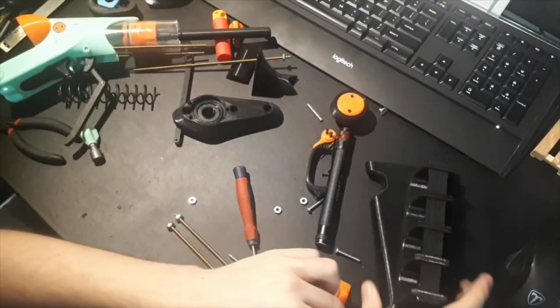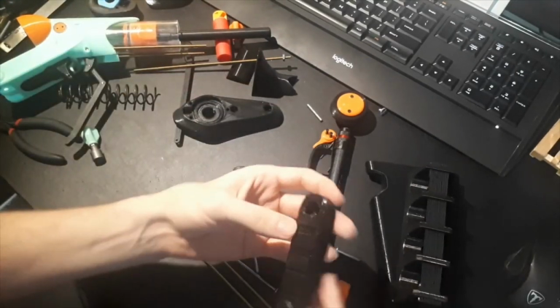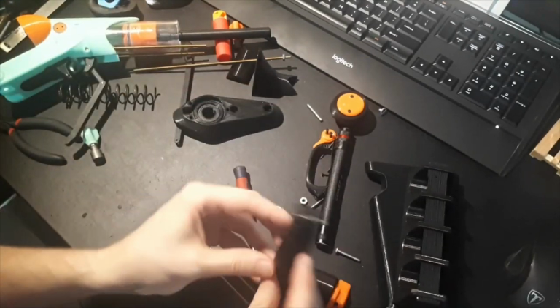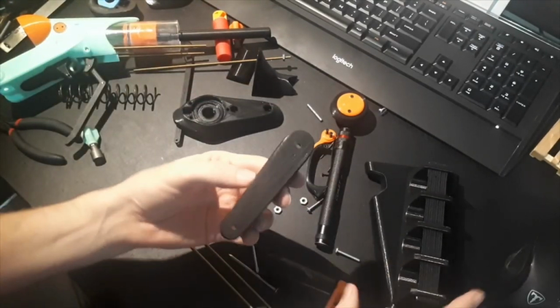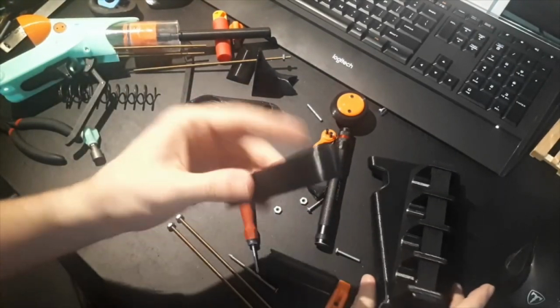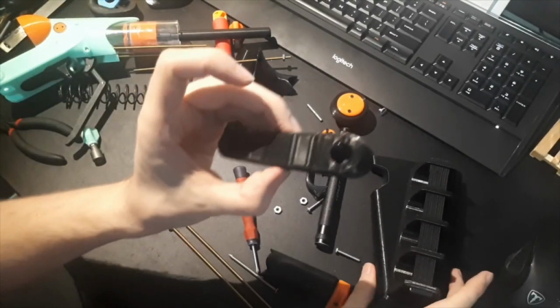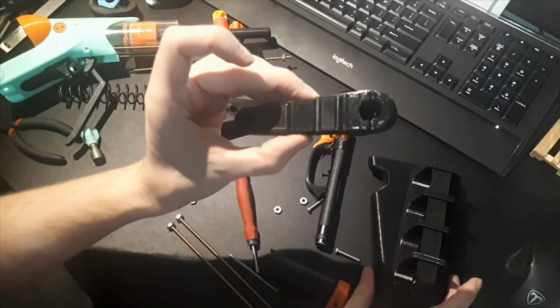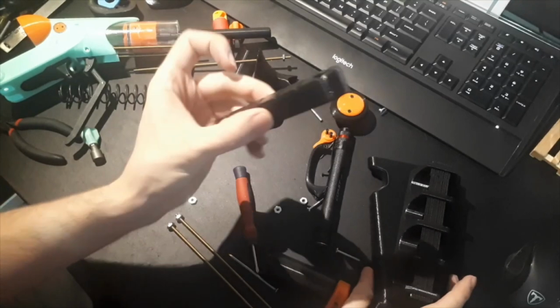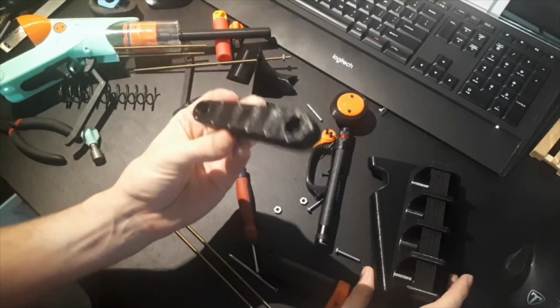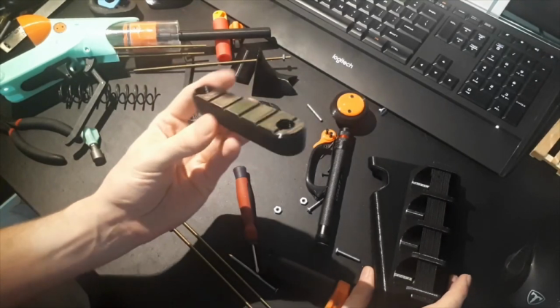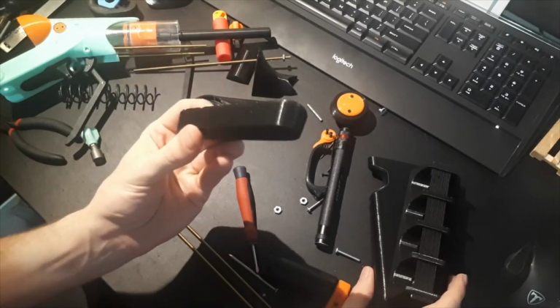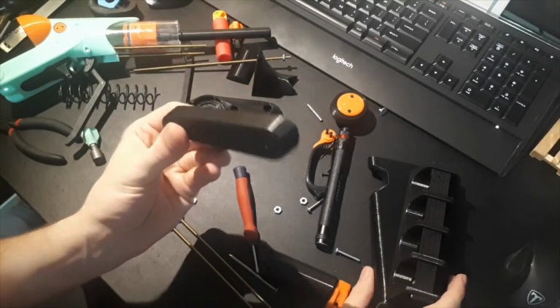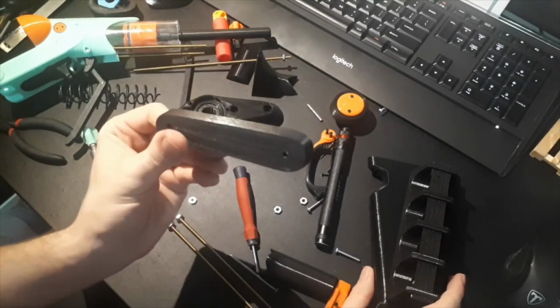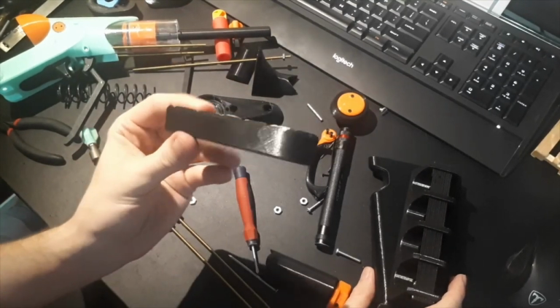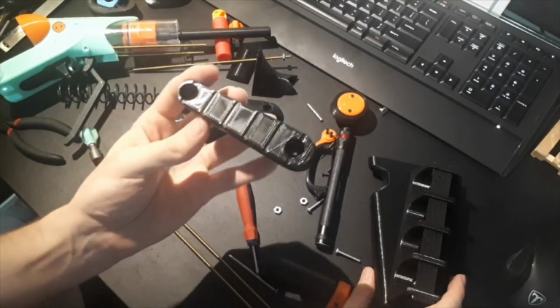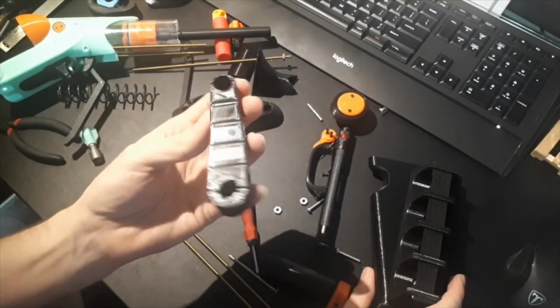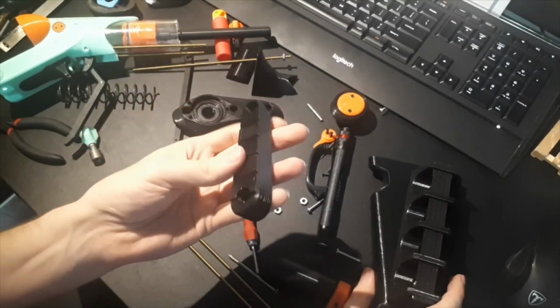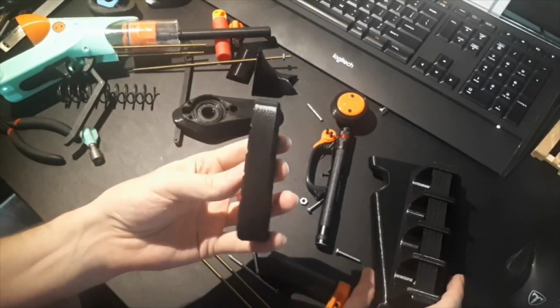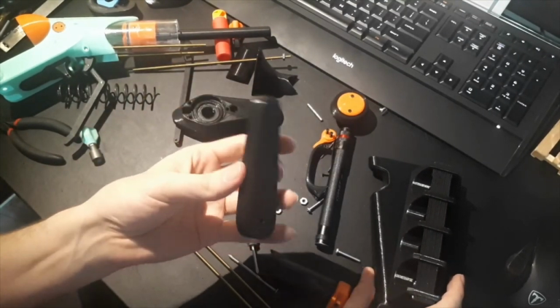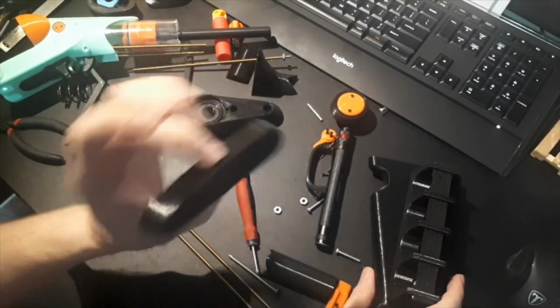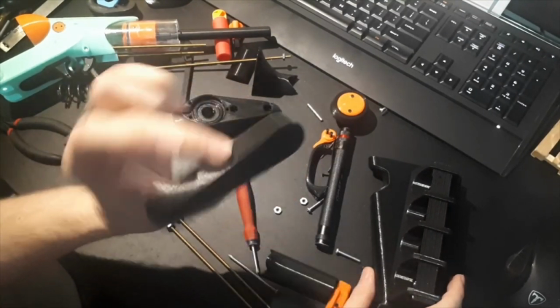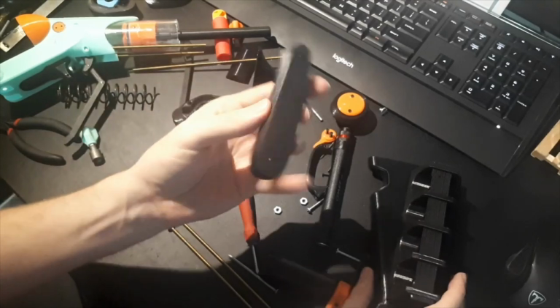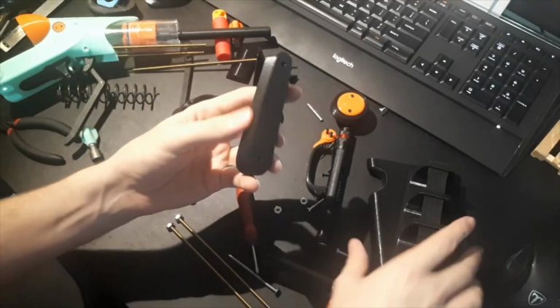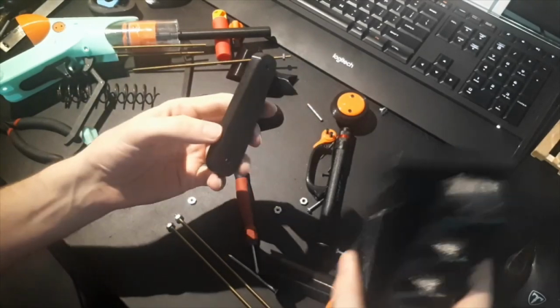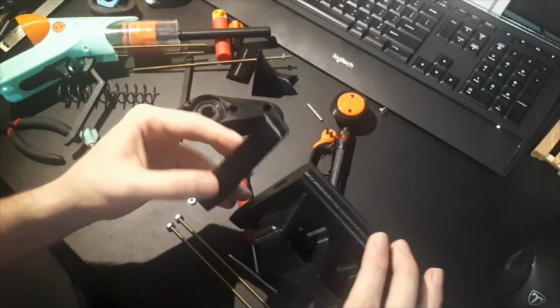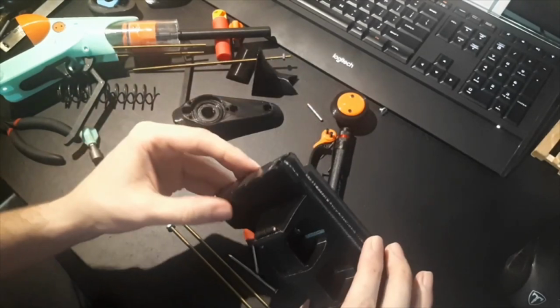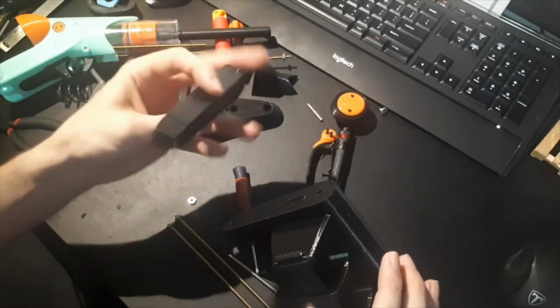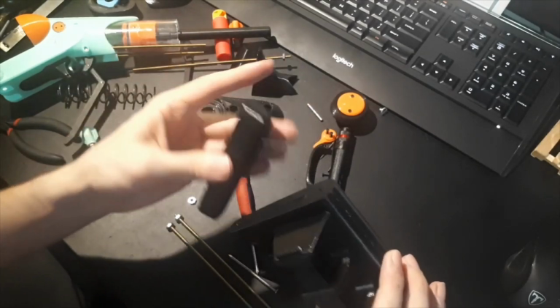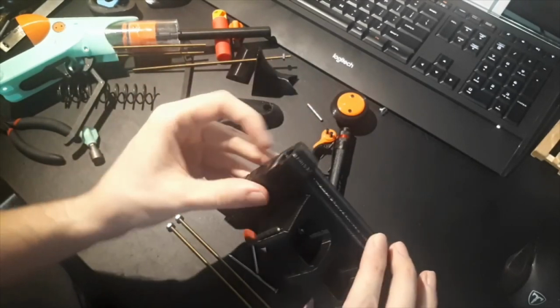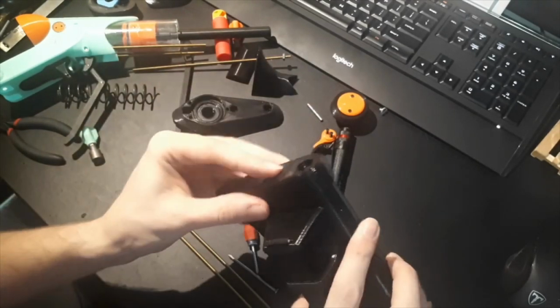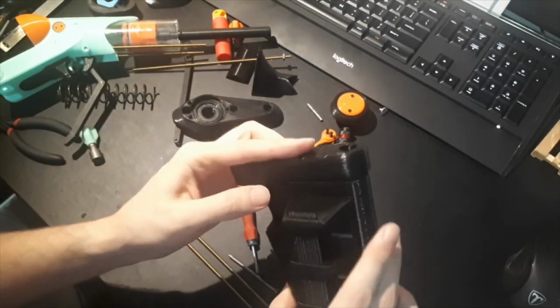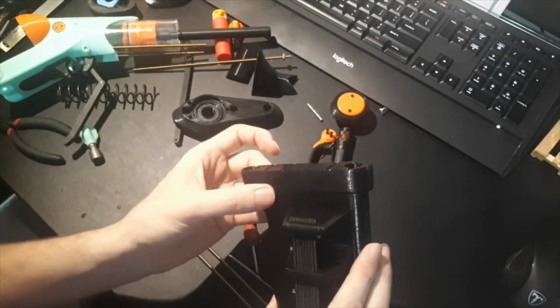Here's the butt pad. If you have TPU filament, it's probably a good idea to print this in TPU, because otherwise the shoulder stock is a little bit hard.